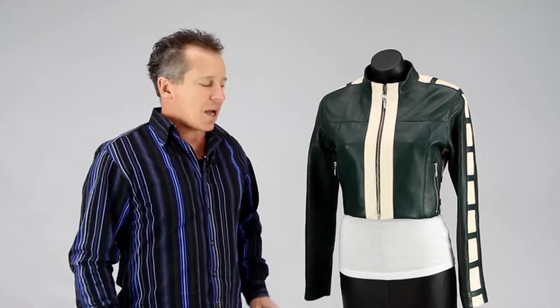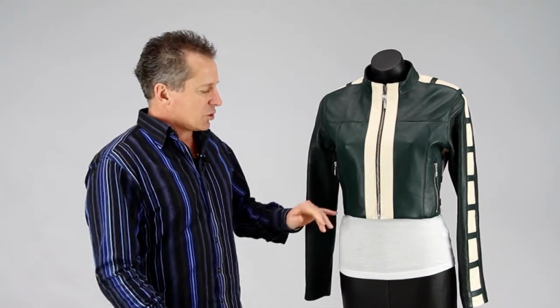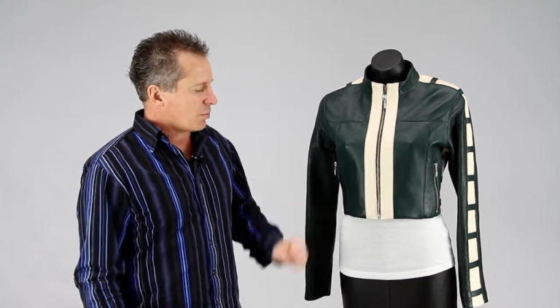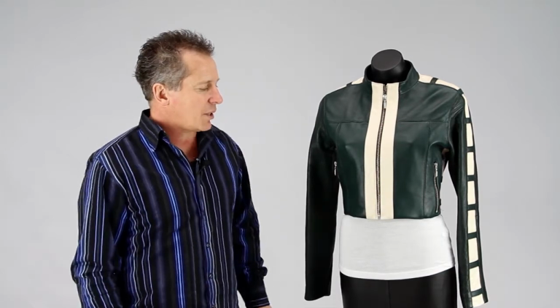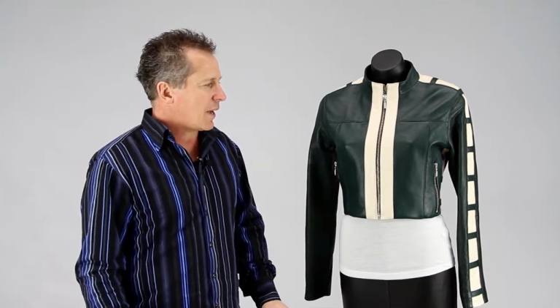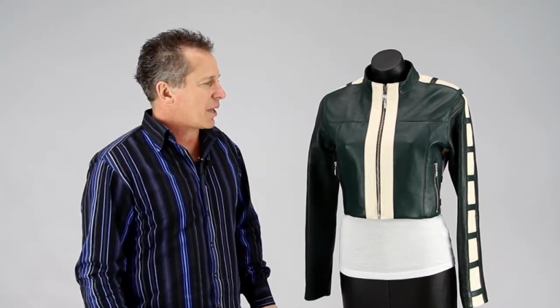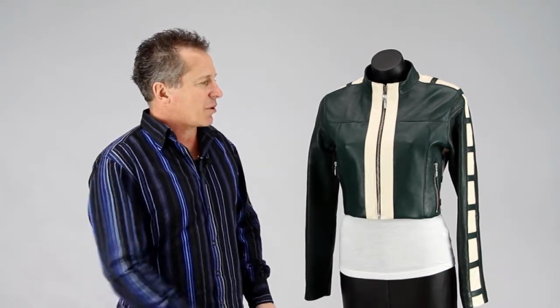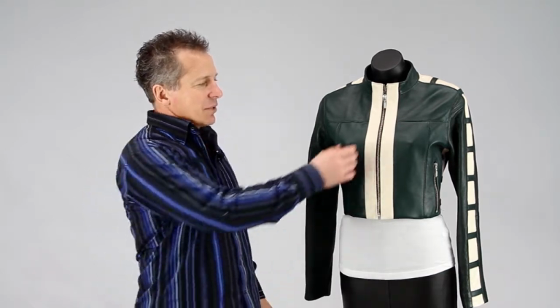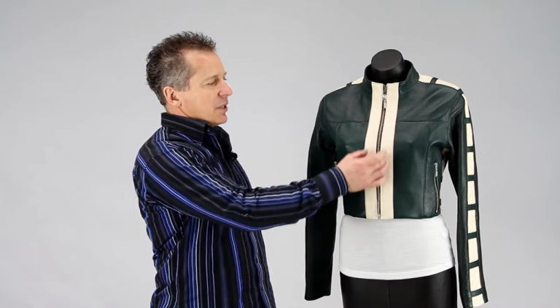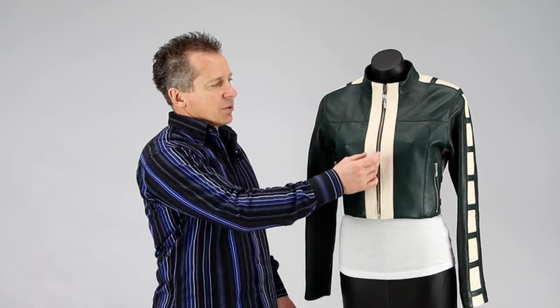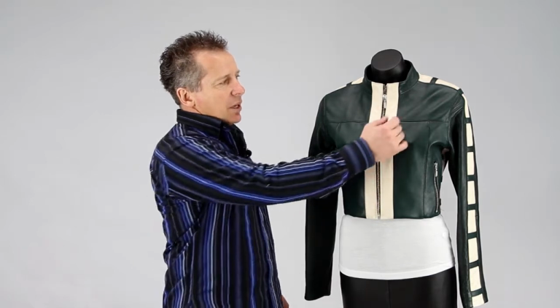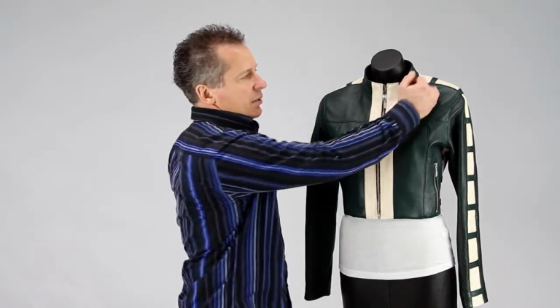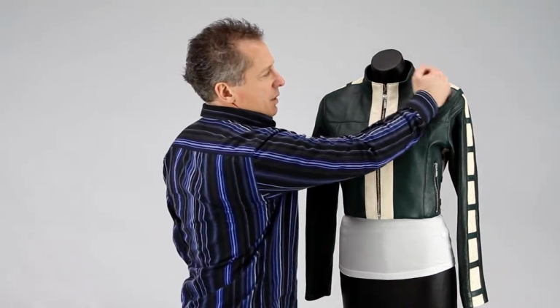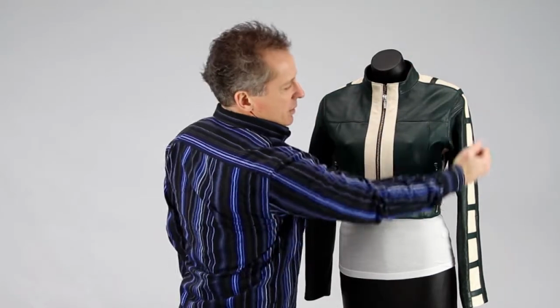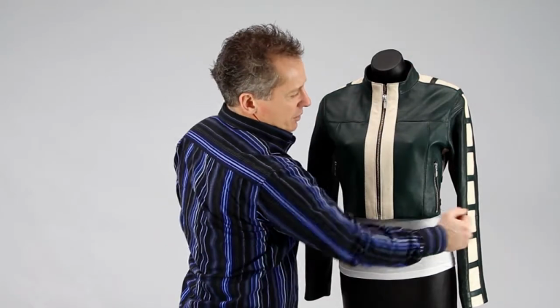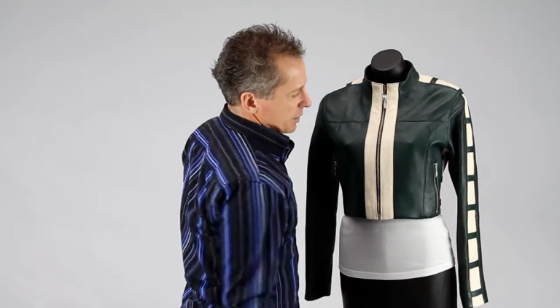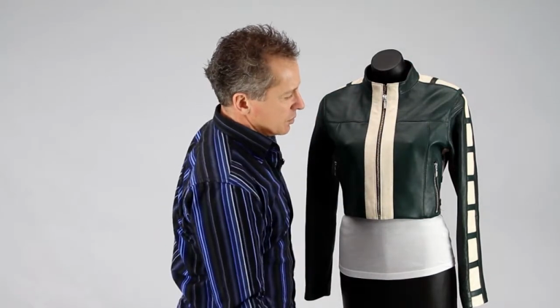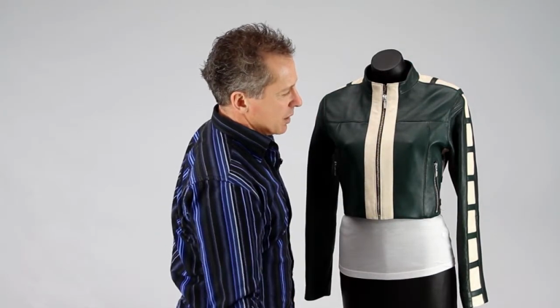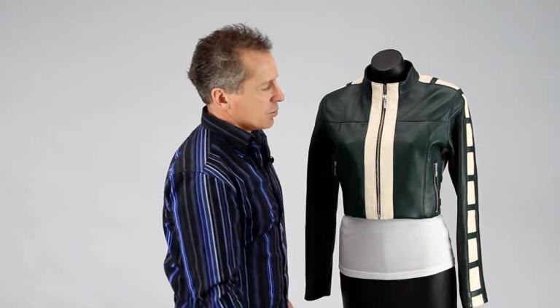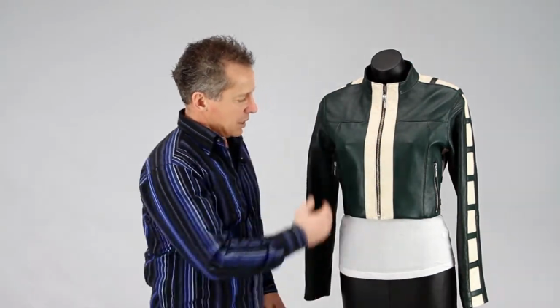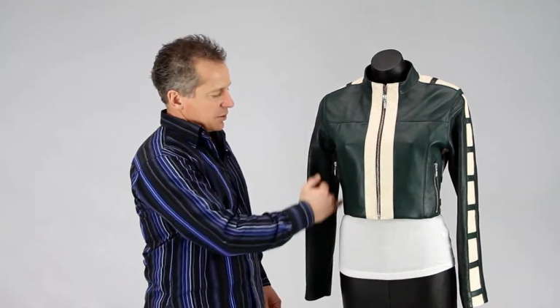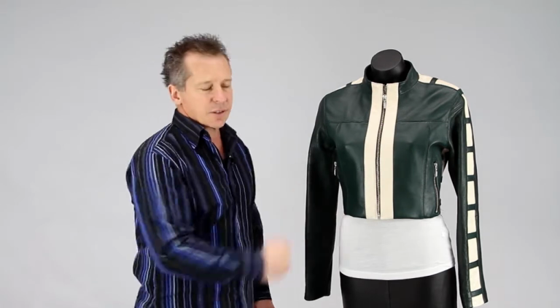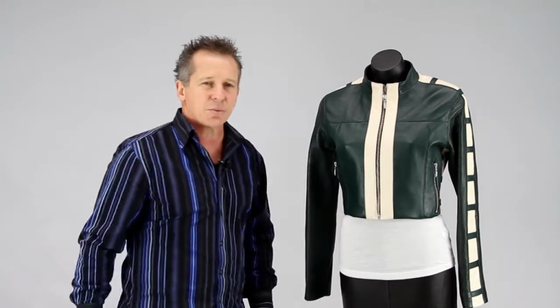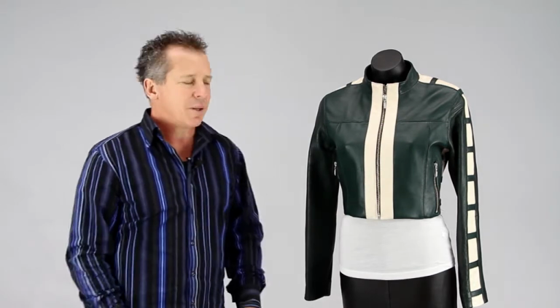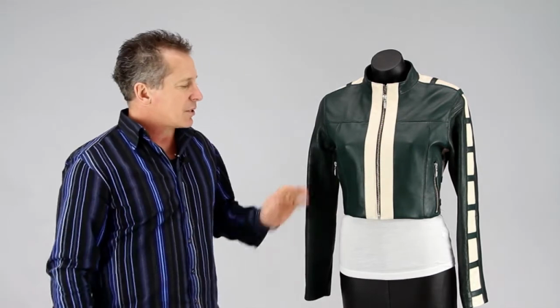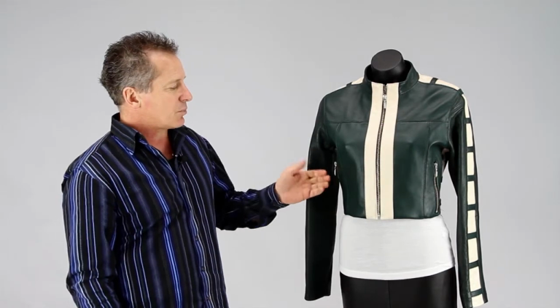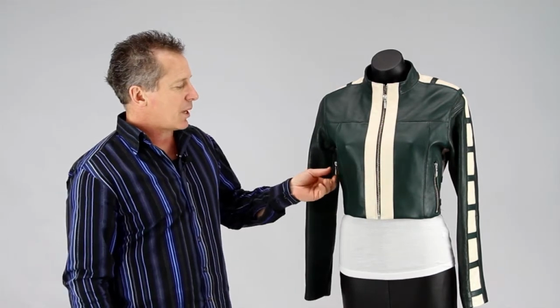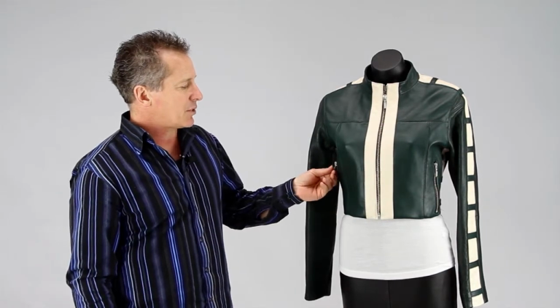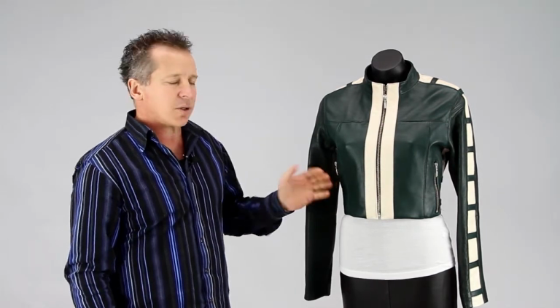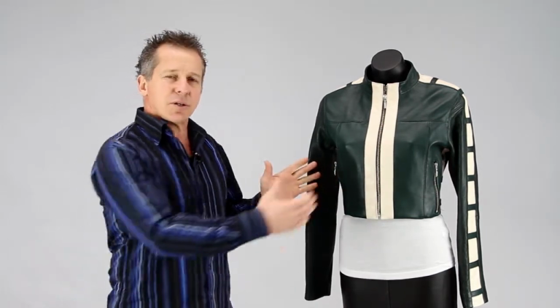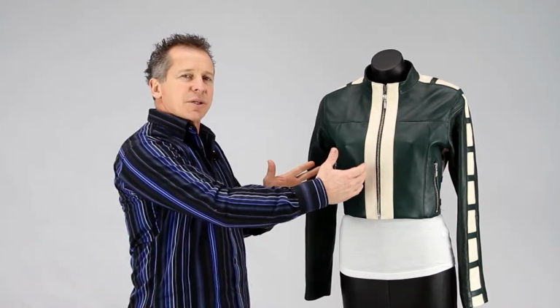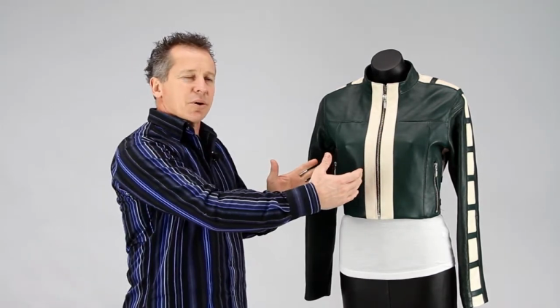It's a shorter crop jacket and you've got lovely detail that runs through into your shoulder and down your sides there as well. This one comes with zip pockets, so you've got two wee zip pockets.